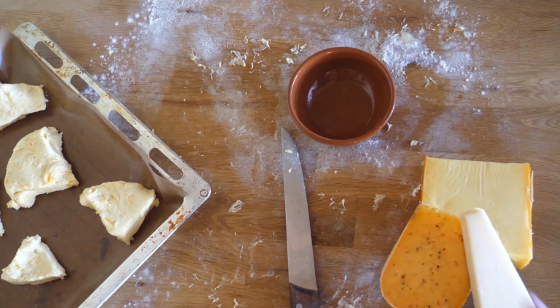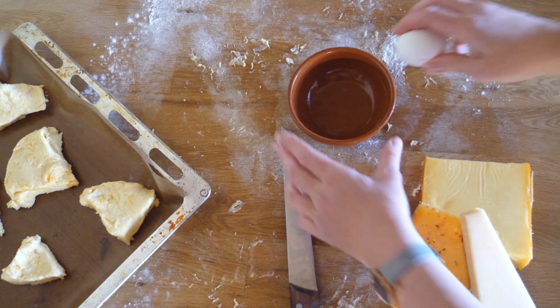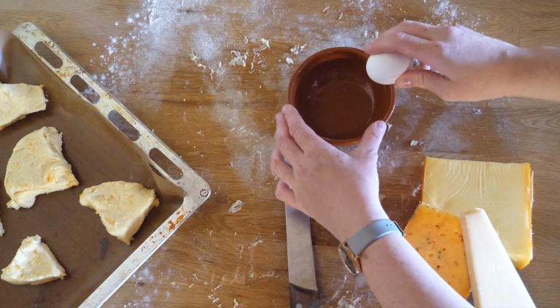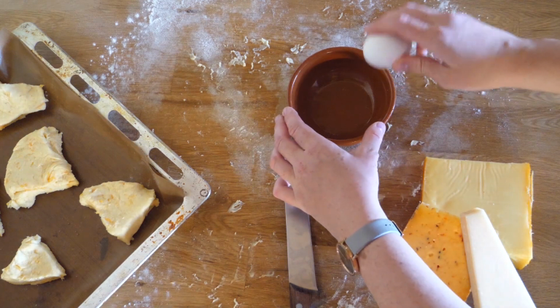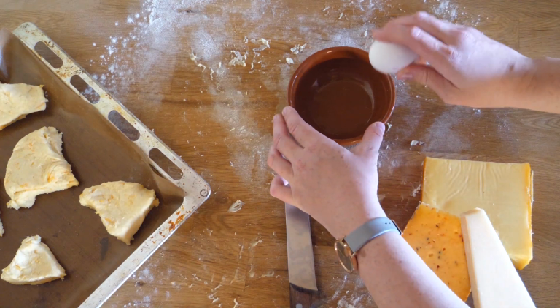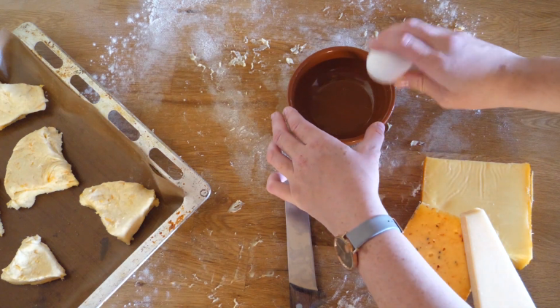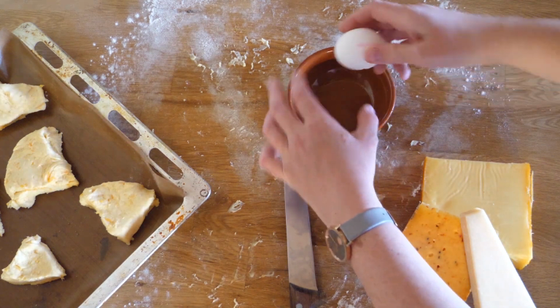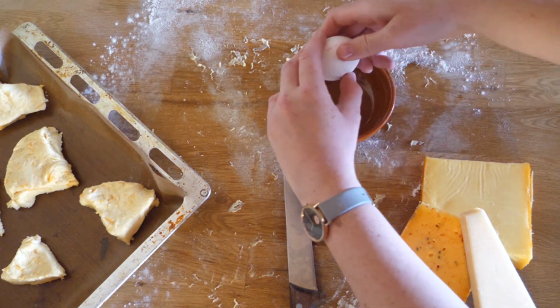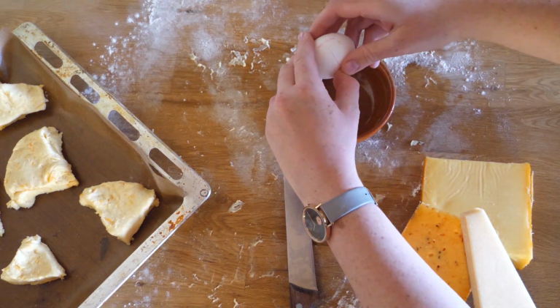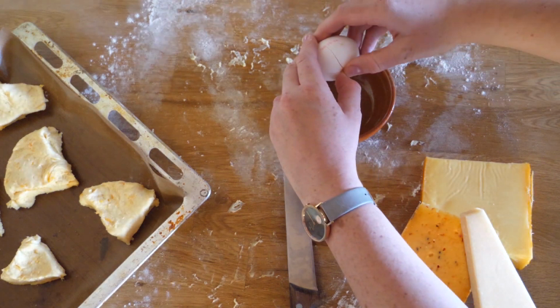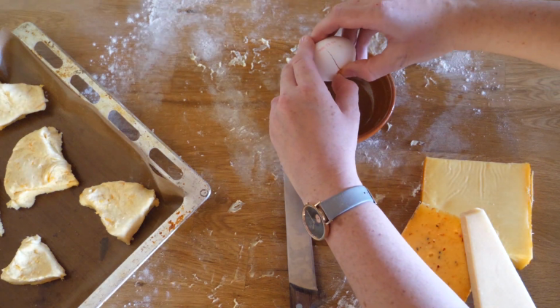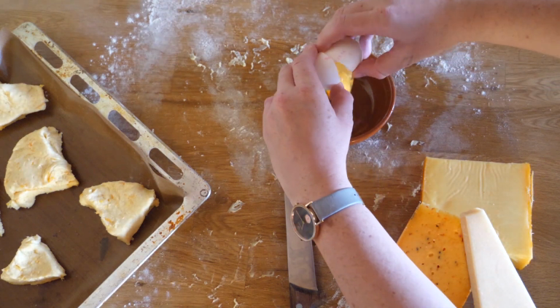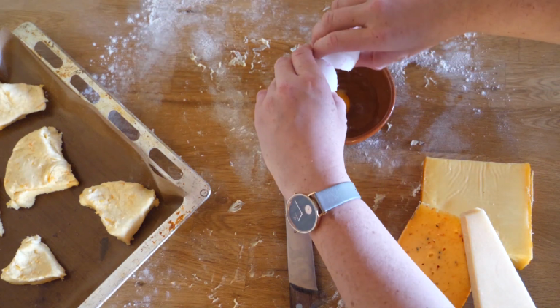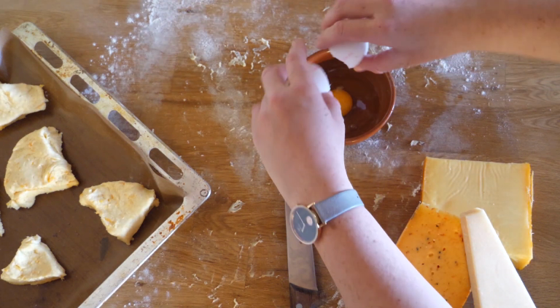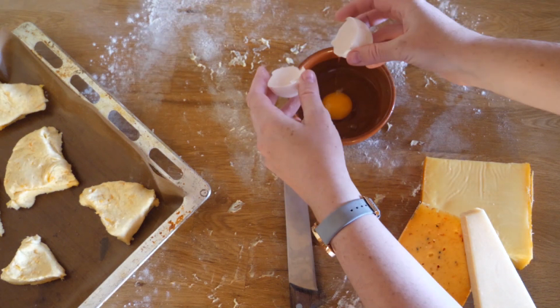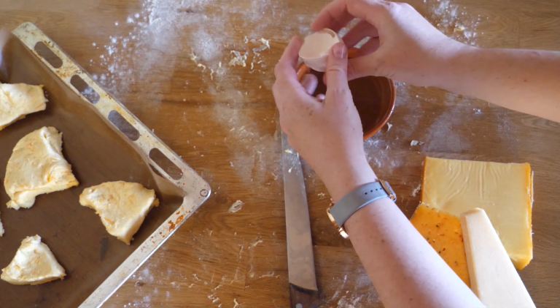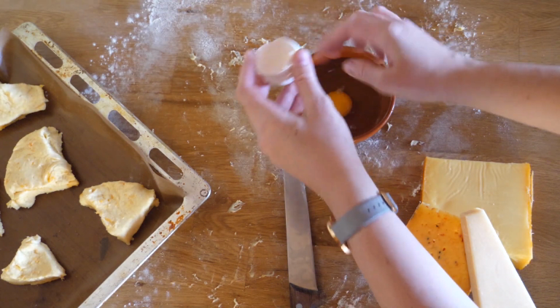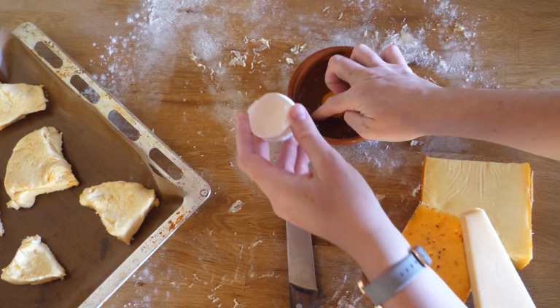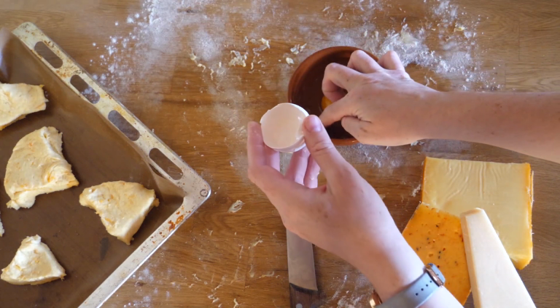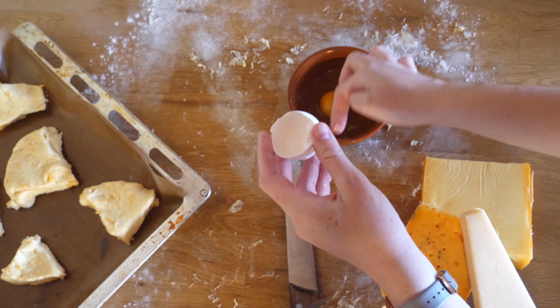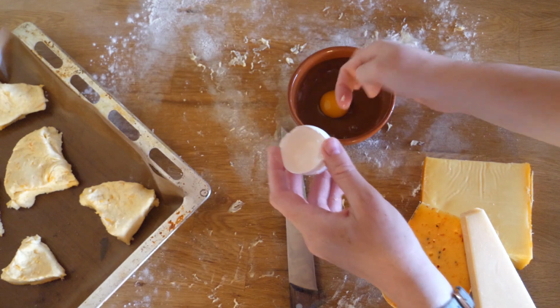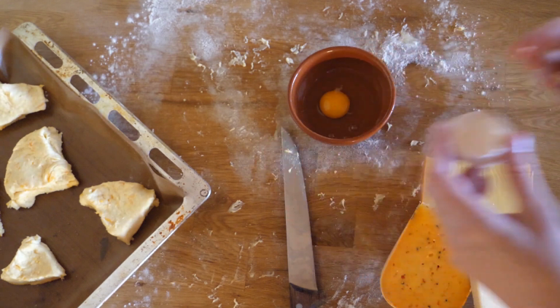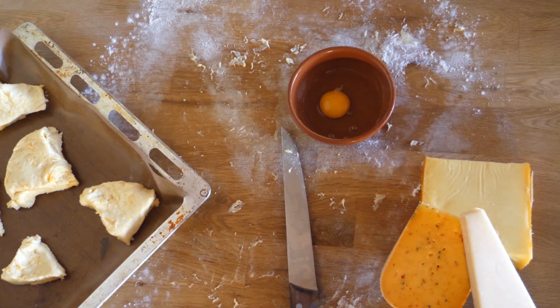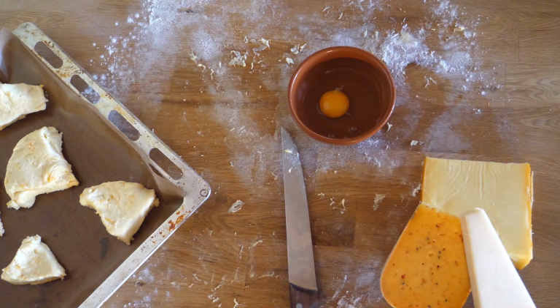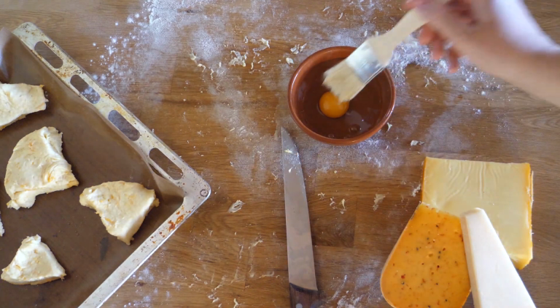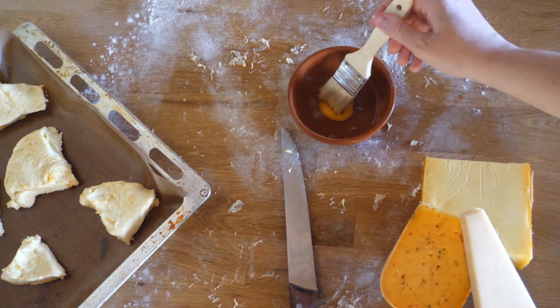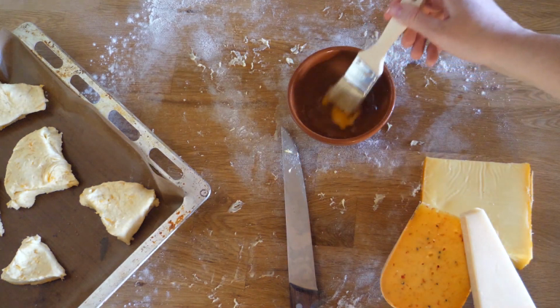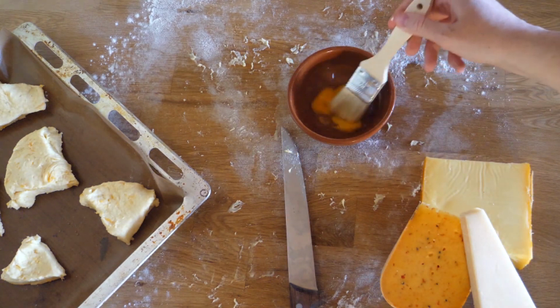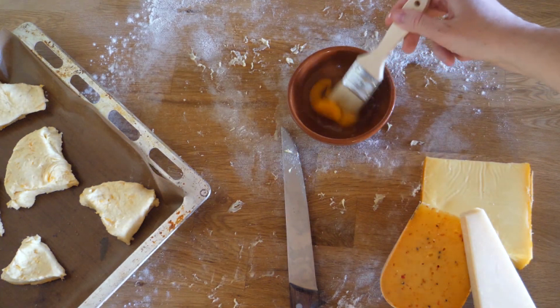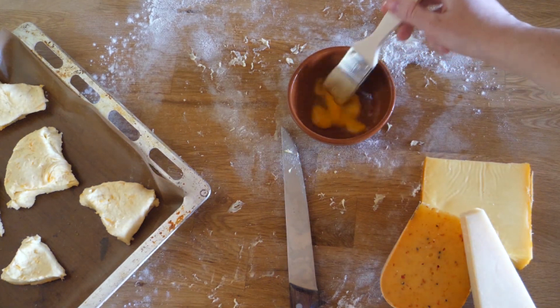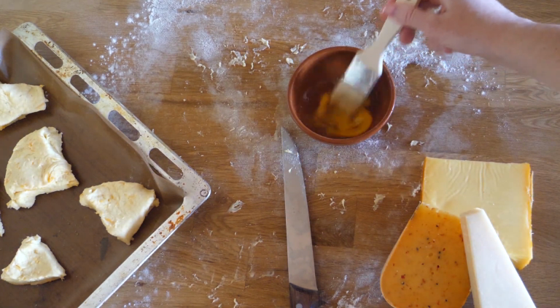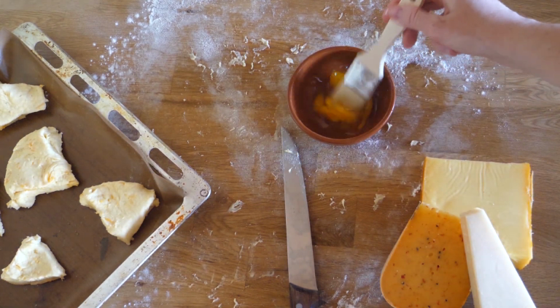To give them a delicious golden color we now have to lightly beat the yolk of one egg and with a brush or a spoon coat the scones with a fine layer of this egg wash.